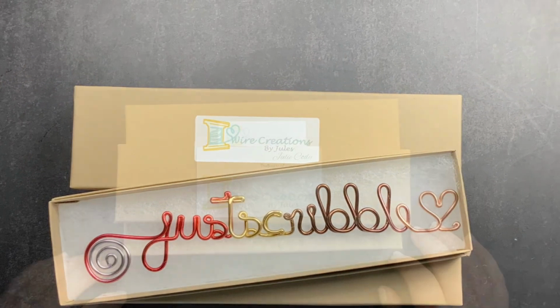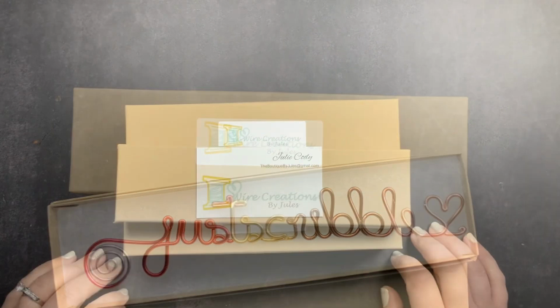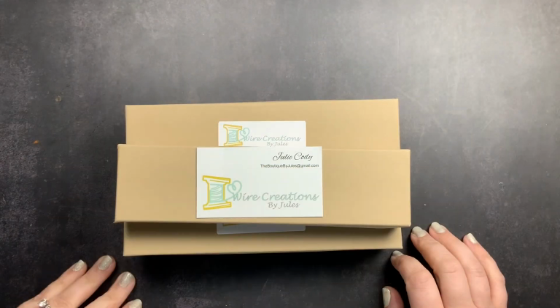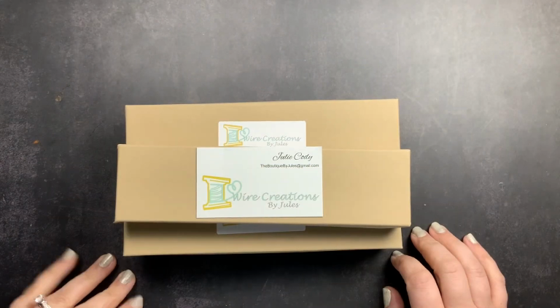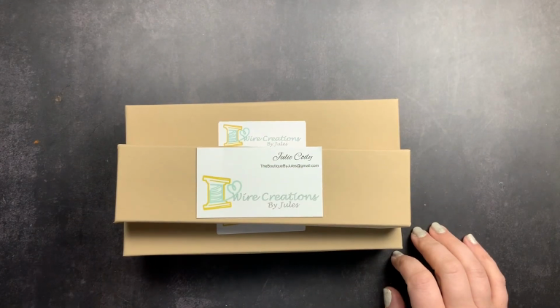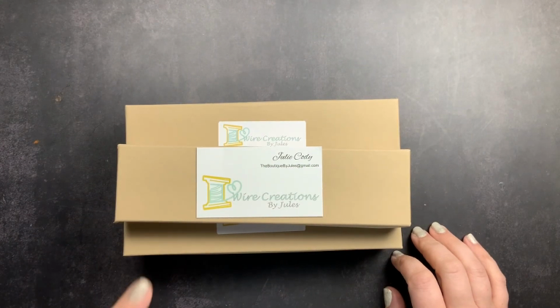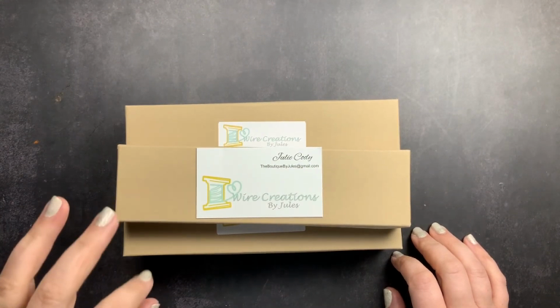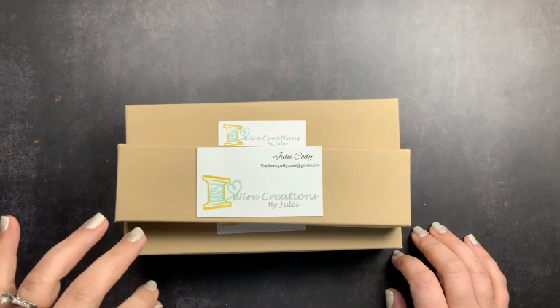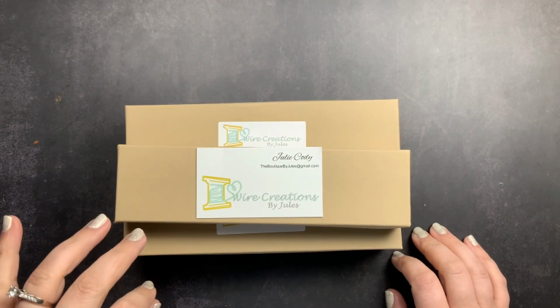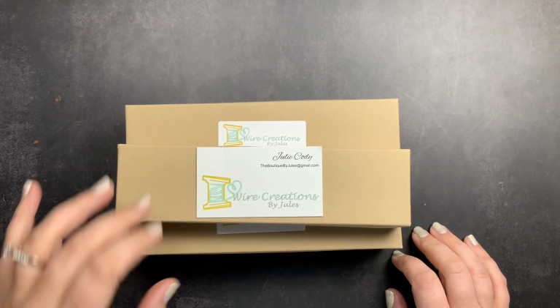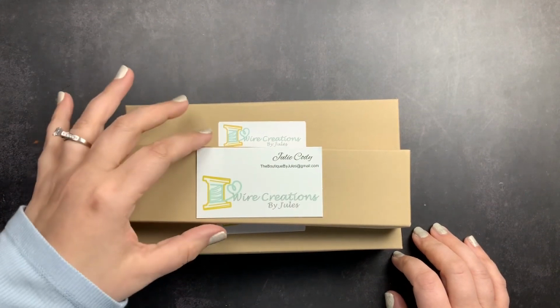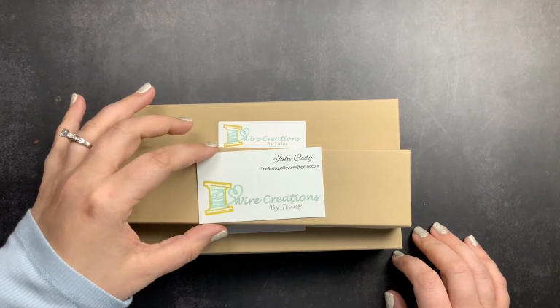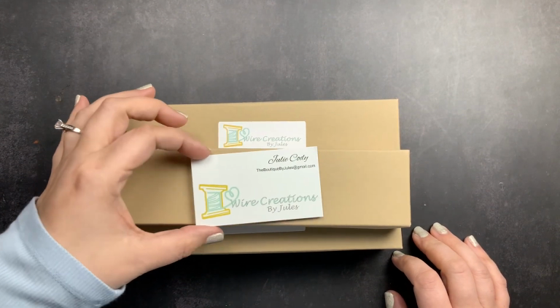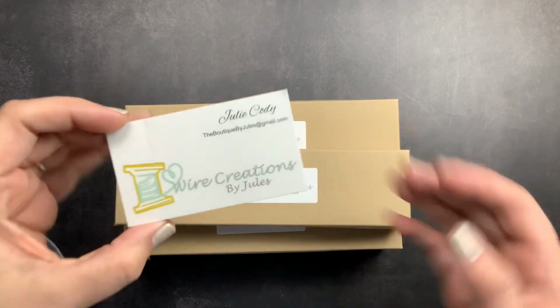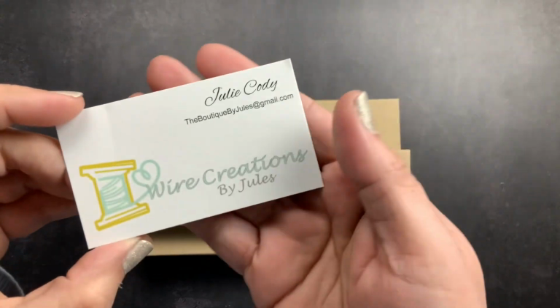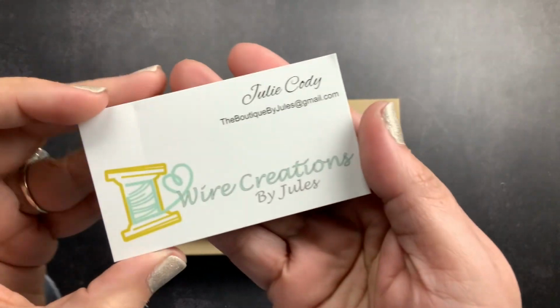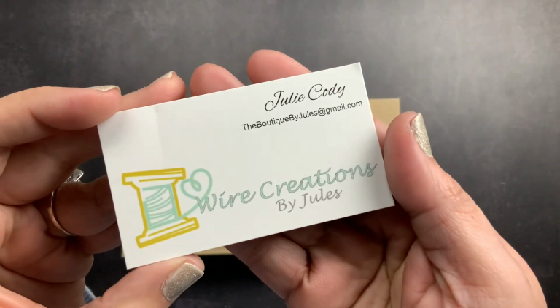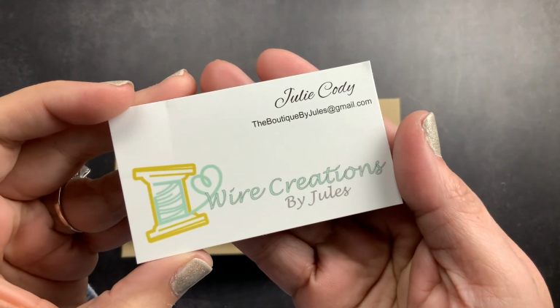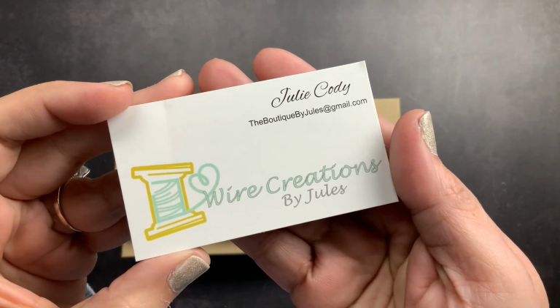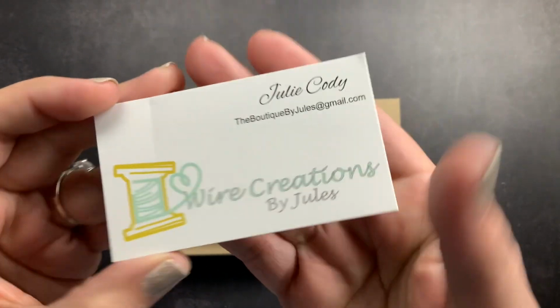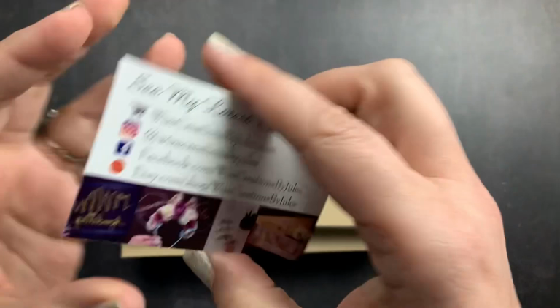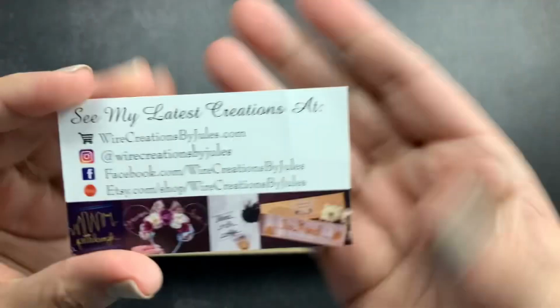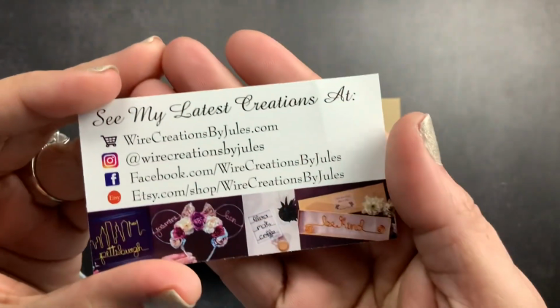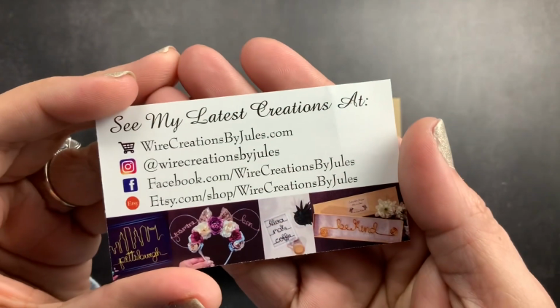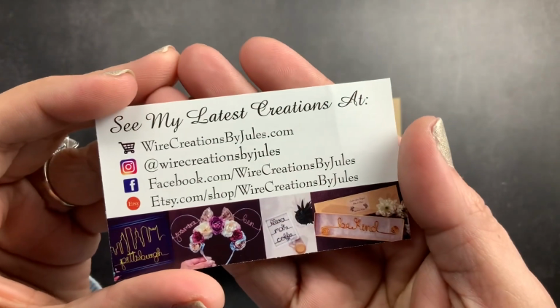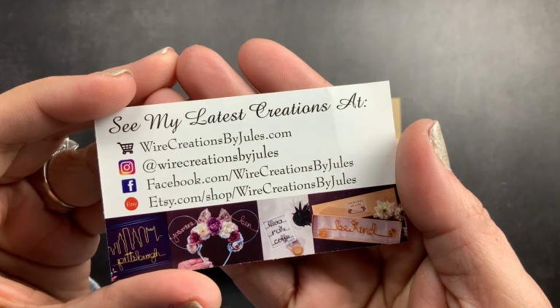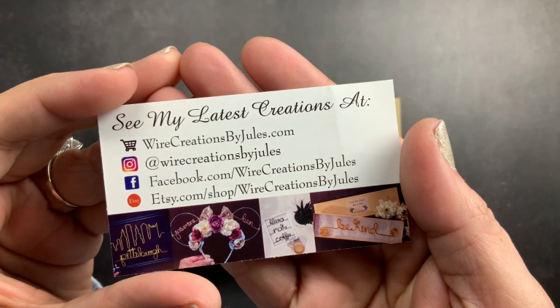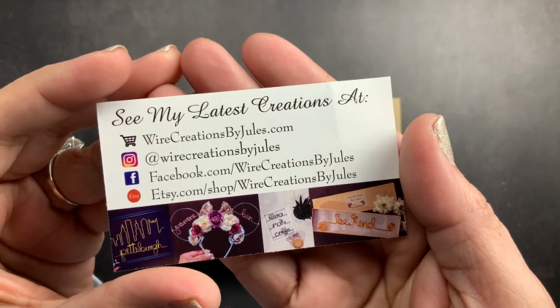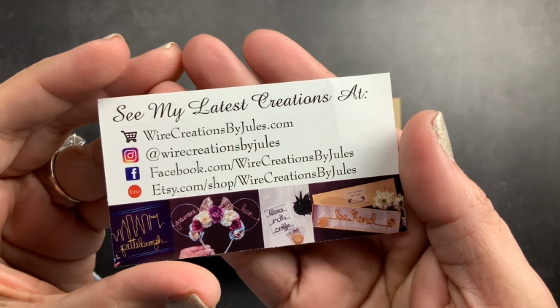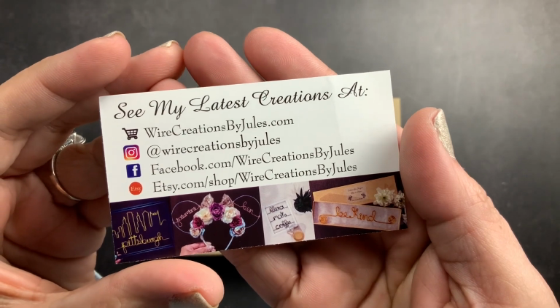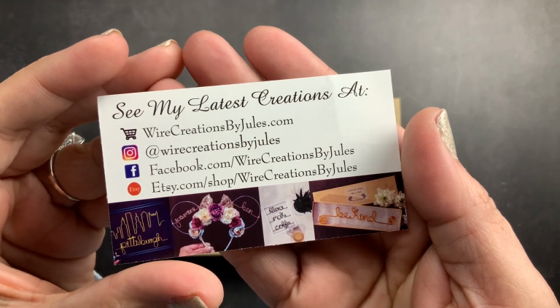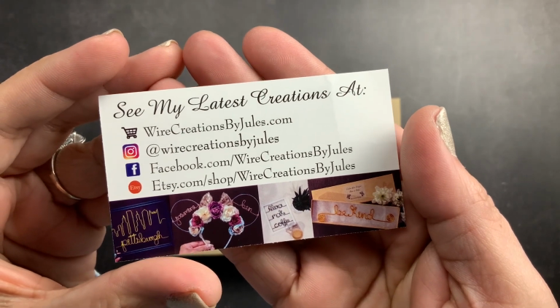Welcome back to Just Scribble. I wanted to do a quick little unboxing with you guys from Wire Creations by Jules. This is her card — here you have all of her social media outlets, her Etsy, all of the things.